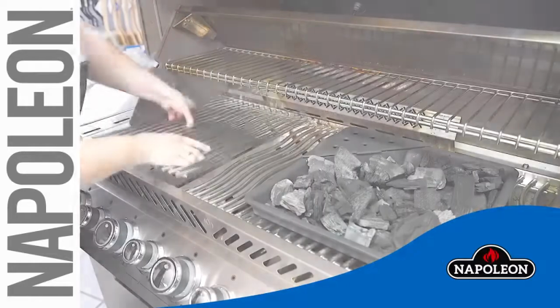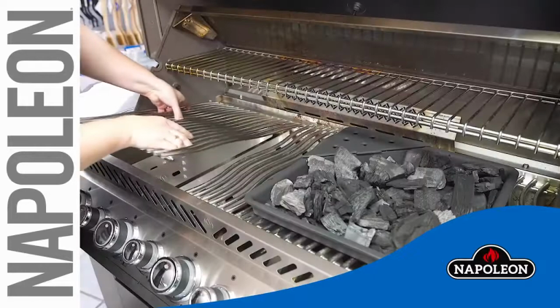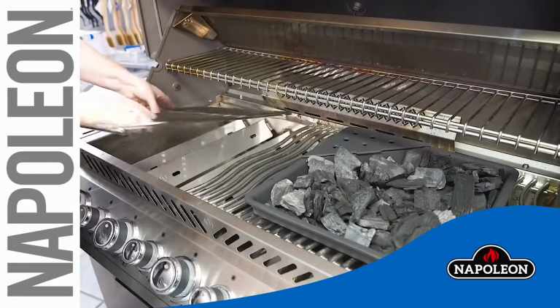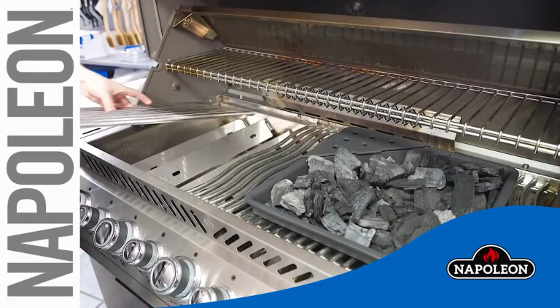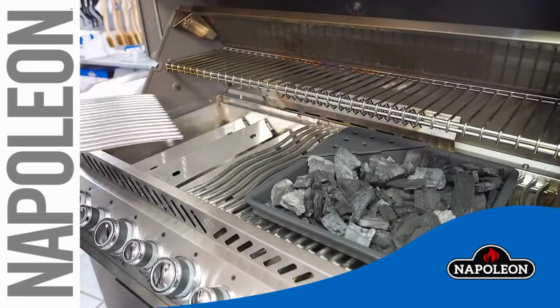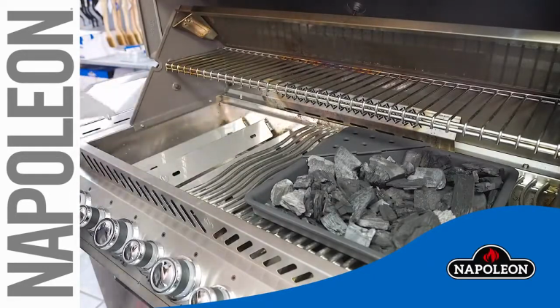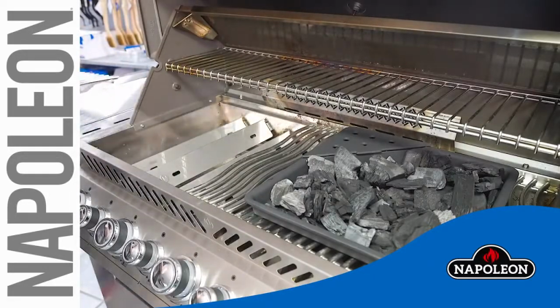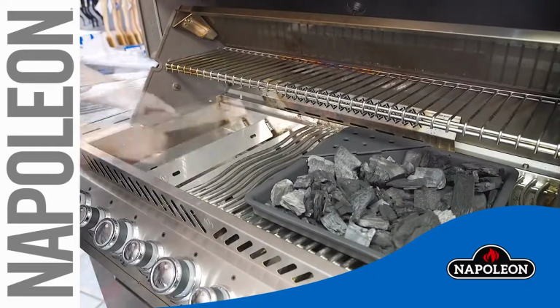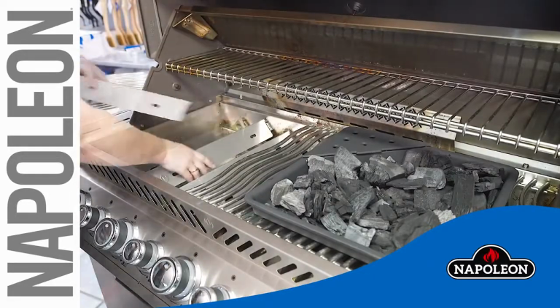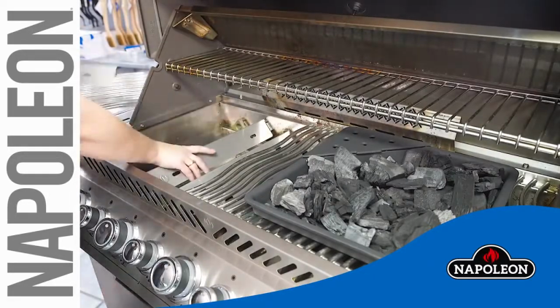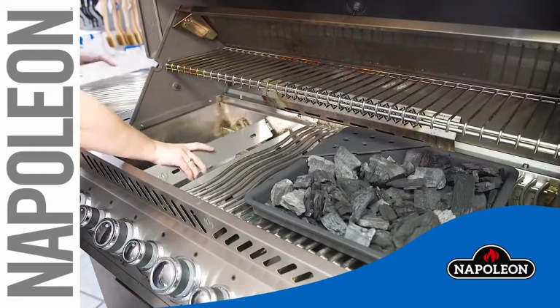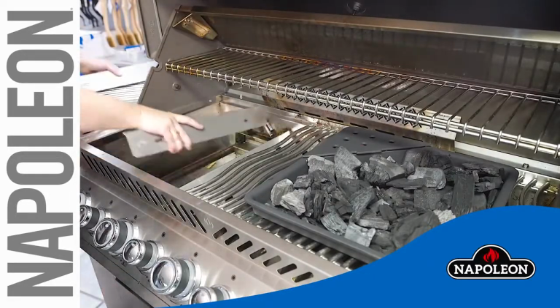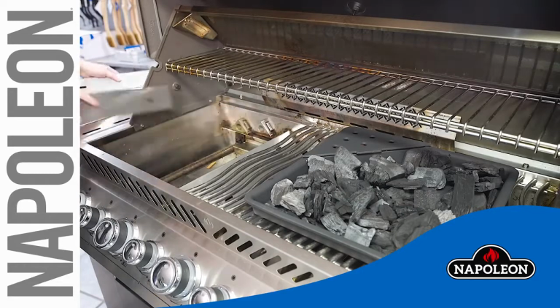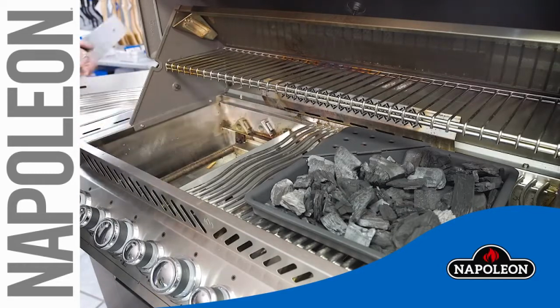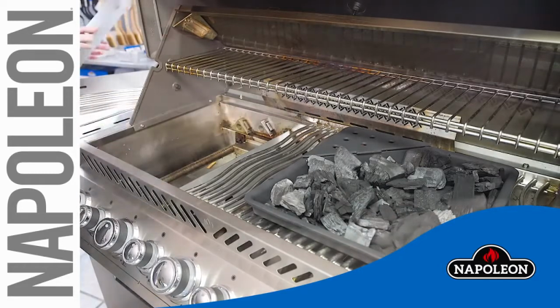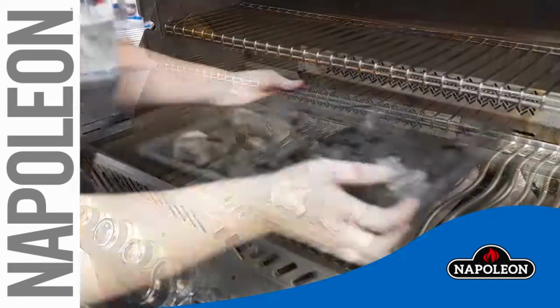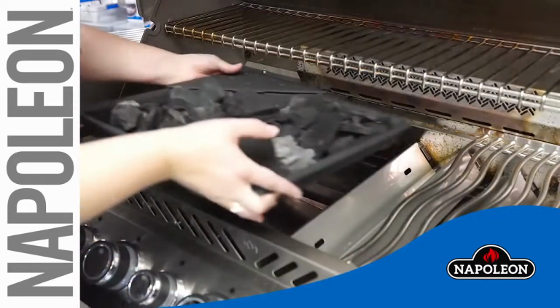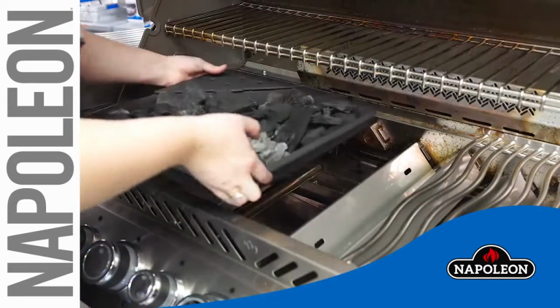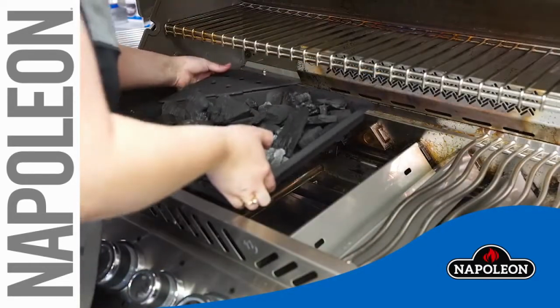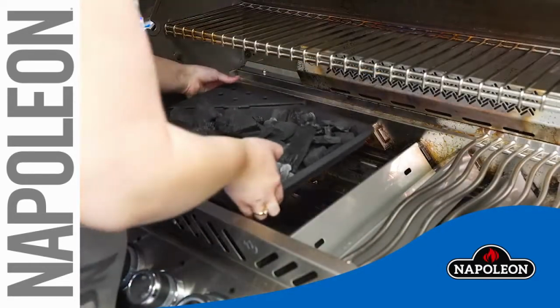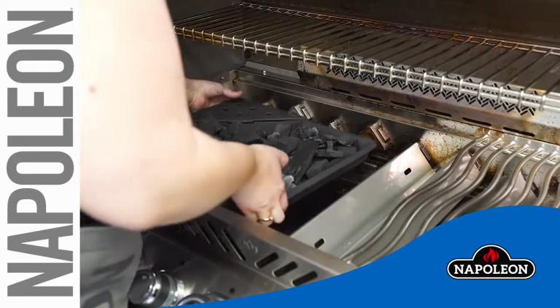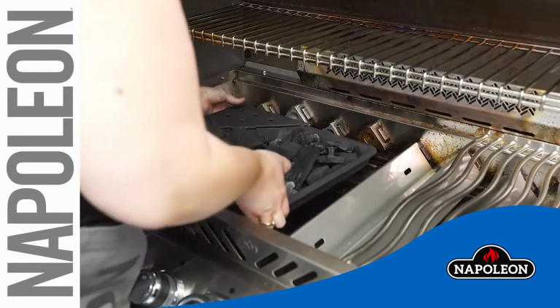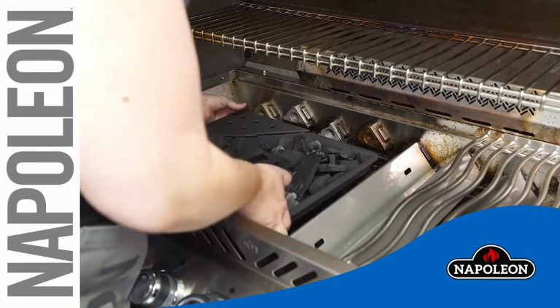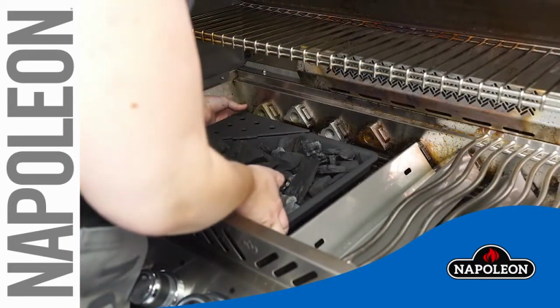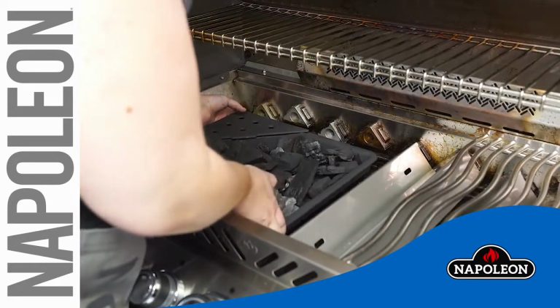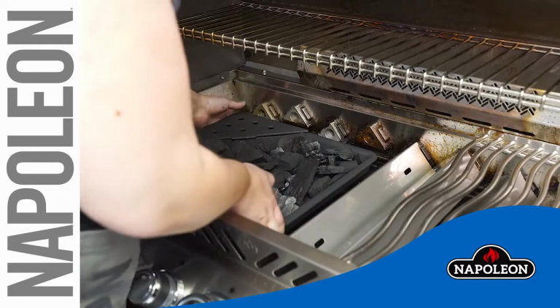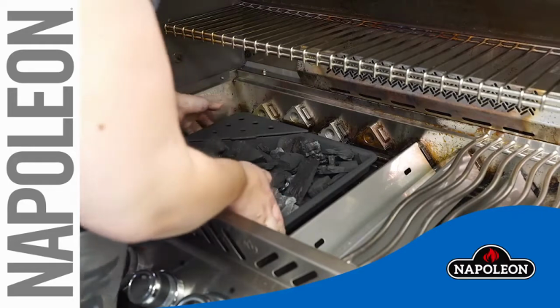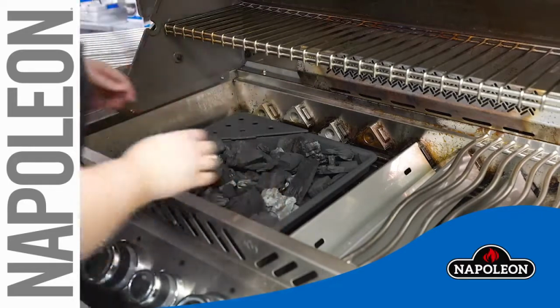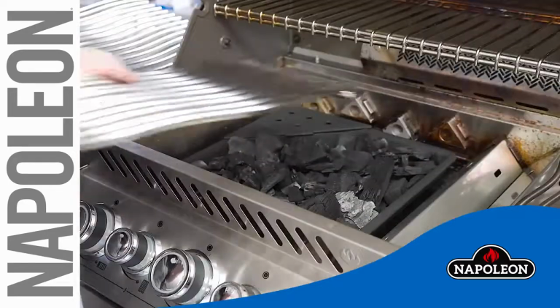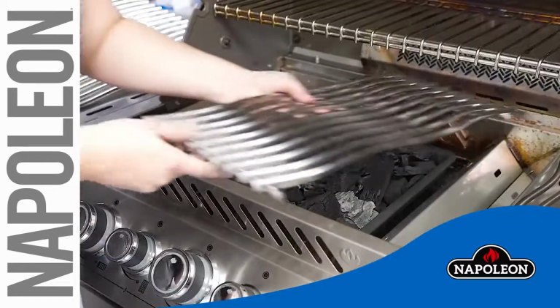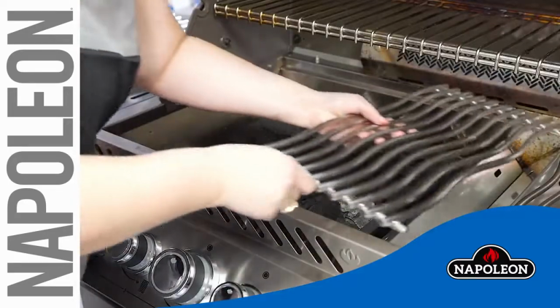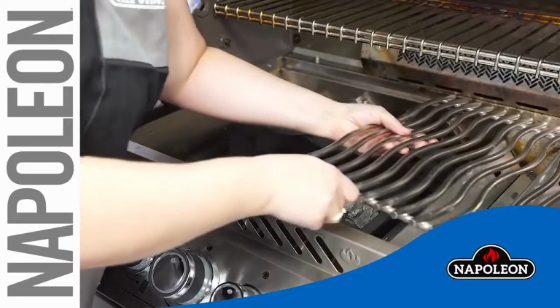Remove the cooking grids, then remove the sear plates. Place the charcoal tray directly on the burners, and reinstall your cooking grids.